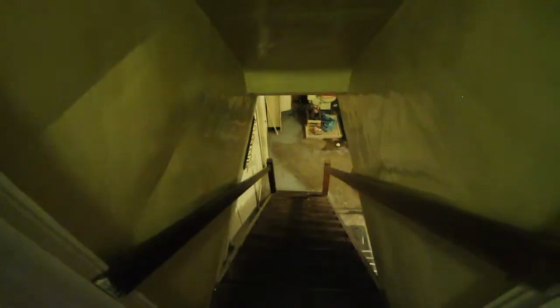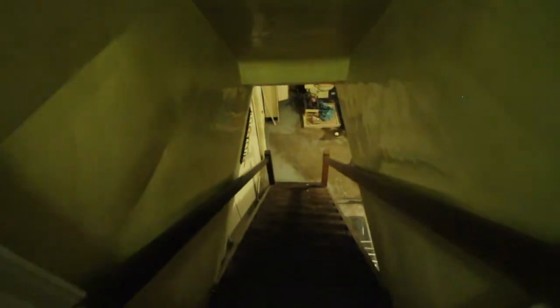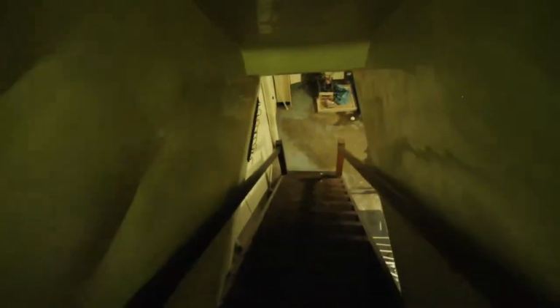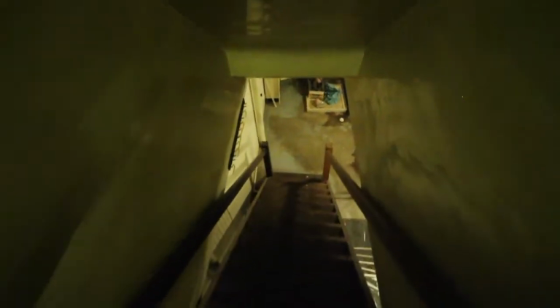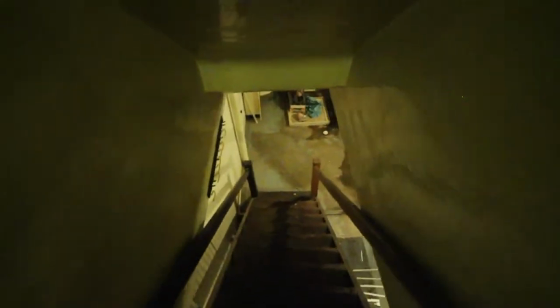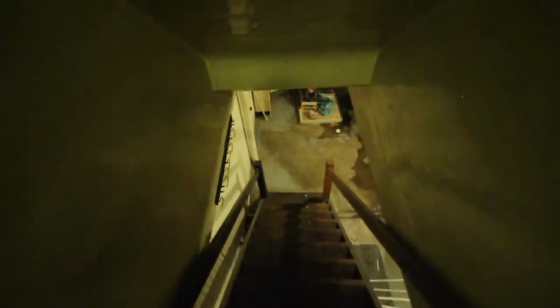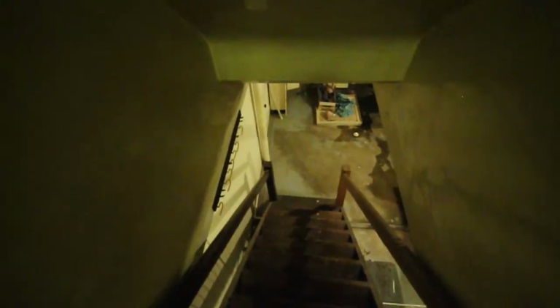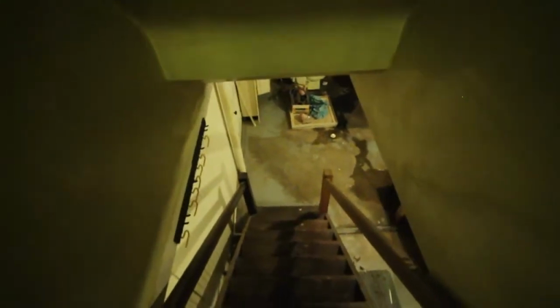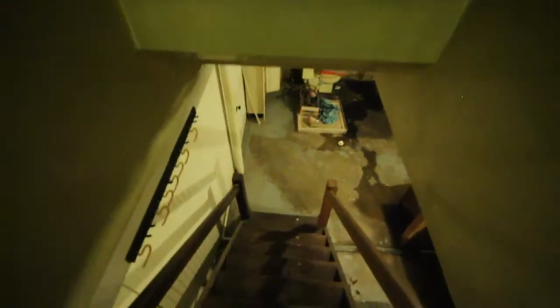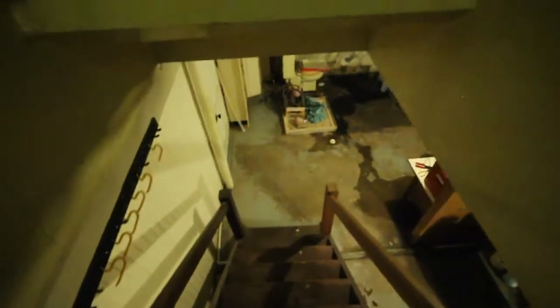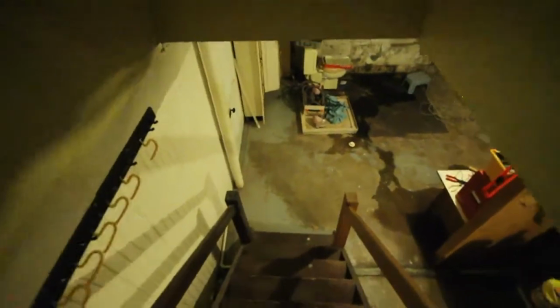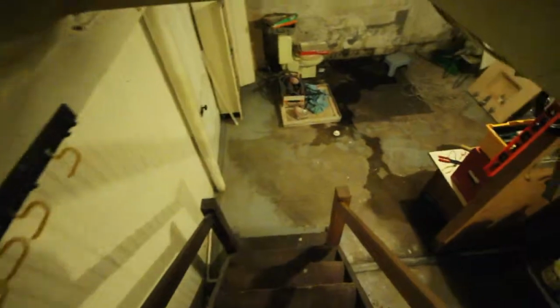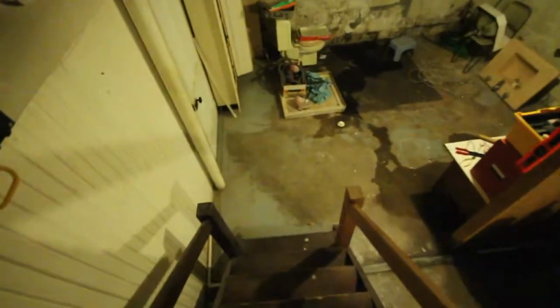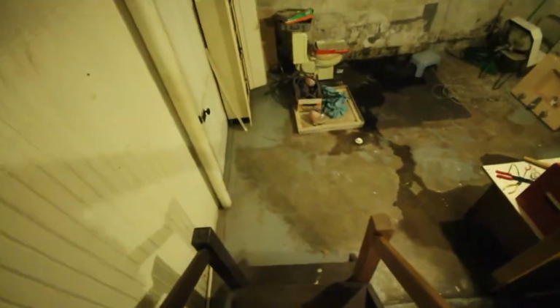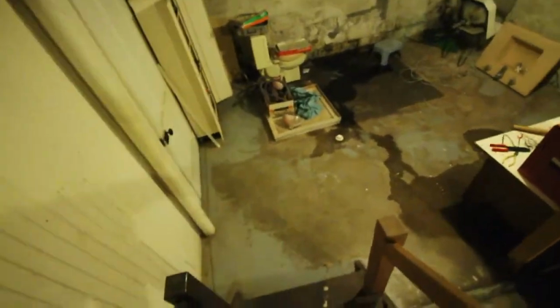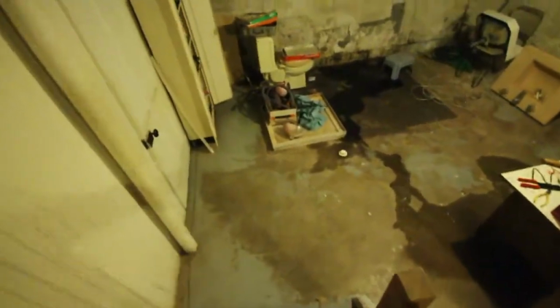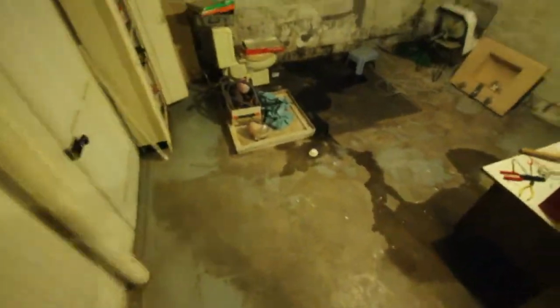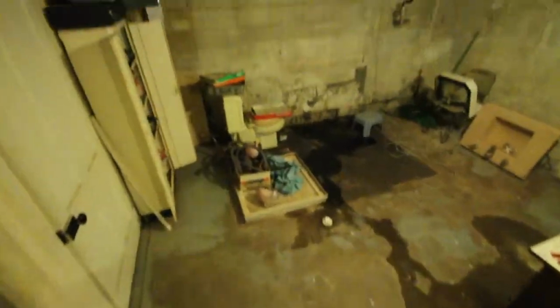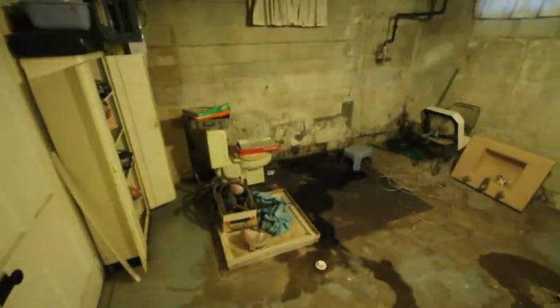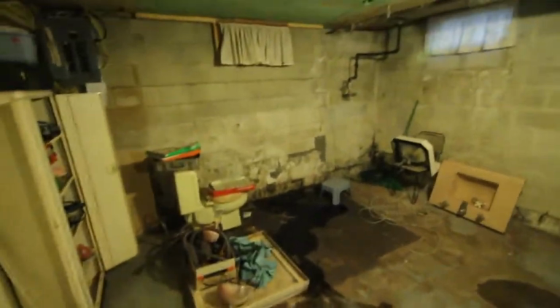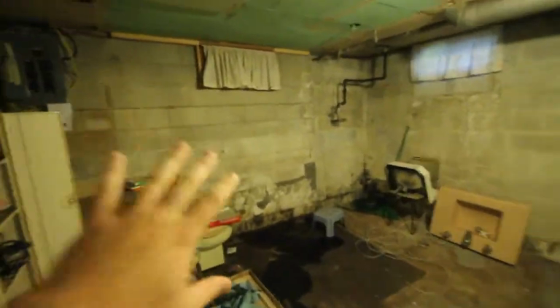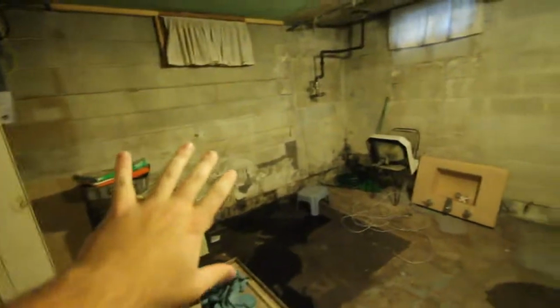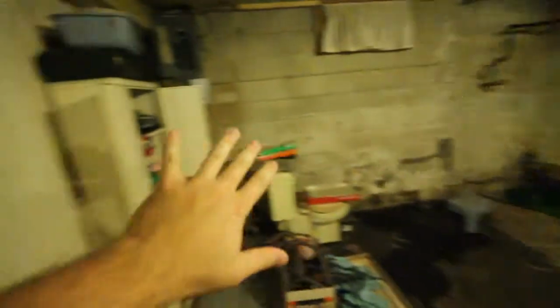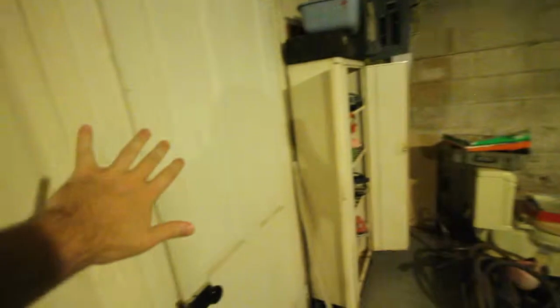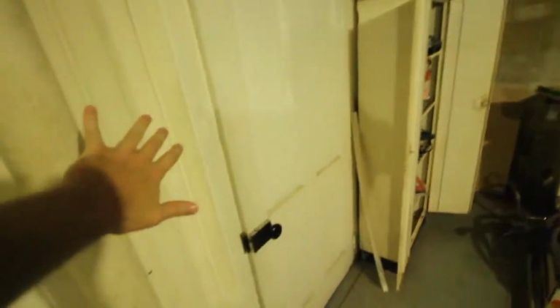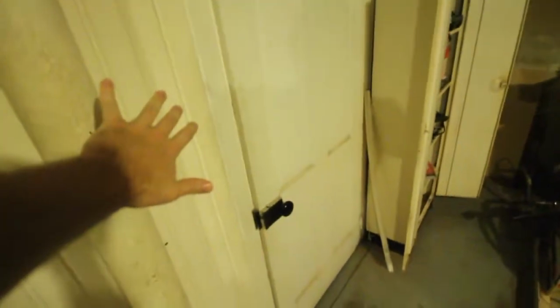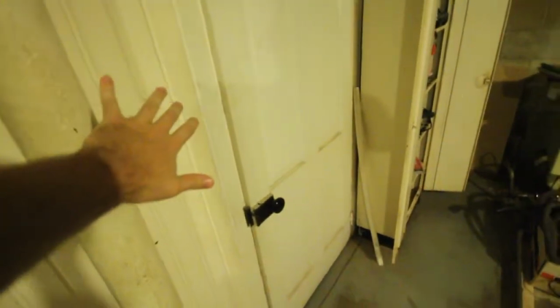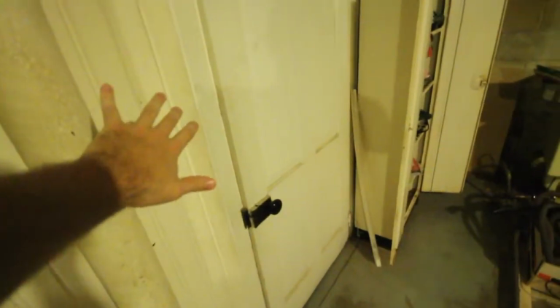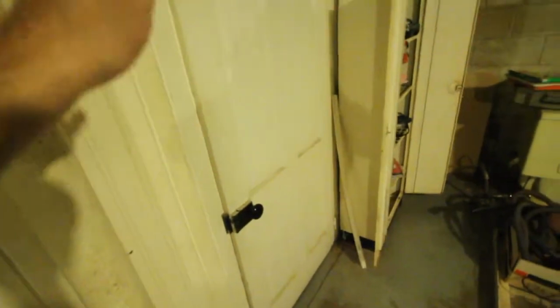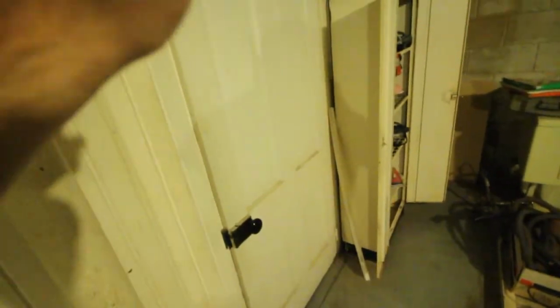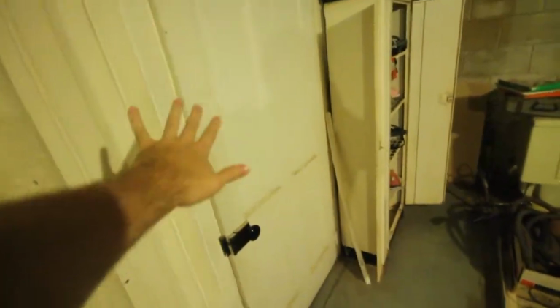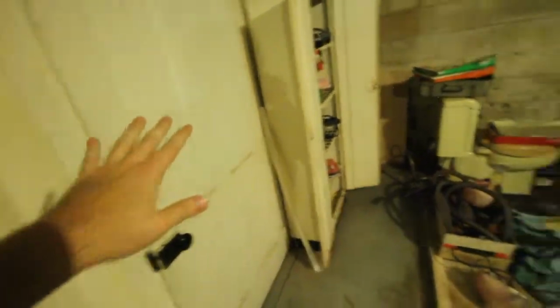So why anyone would care about the basement I don't really know, but it's pretty interesting so I'm going to do a video about it and we're going to do this in two parts. There's this side of the basement and then there's this side of the basement that's behind this door, and we're not going to talk about that yet.